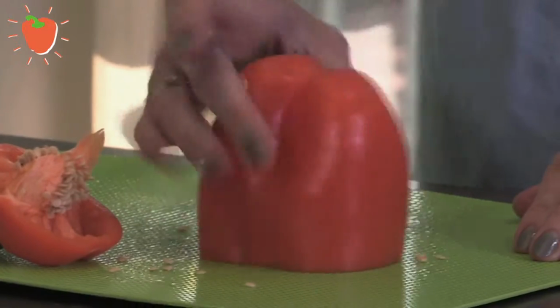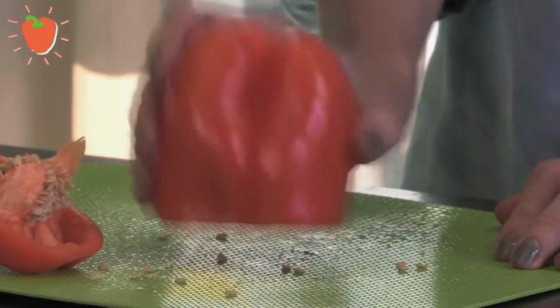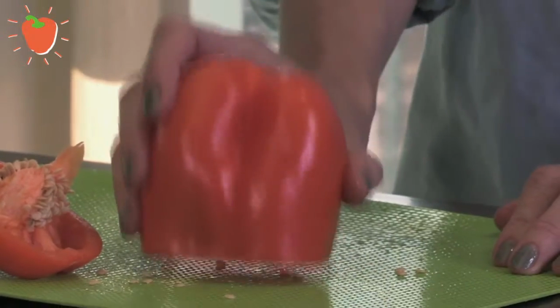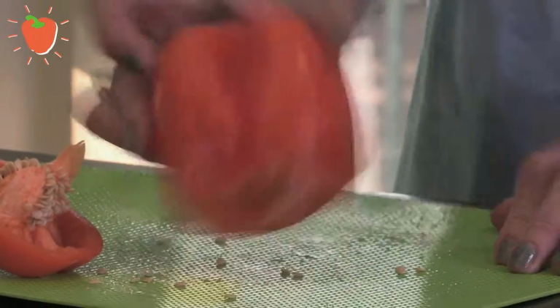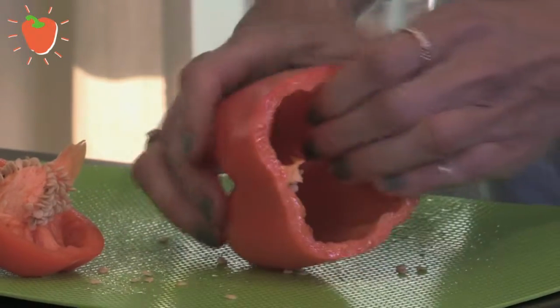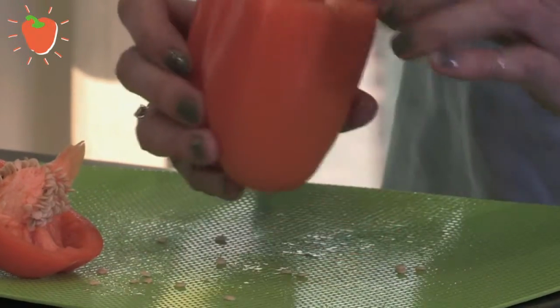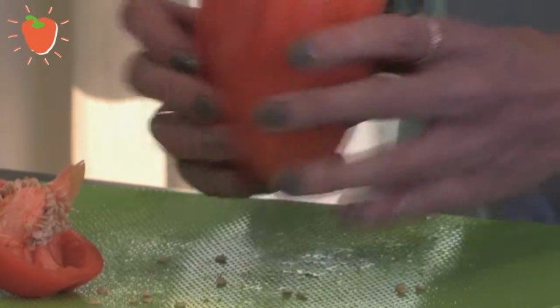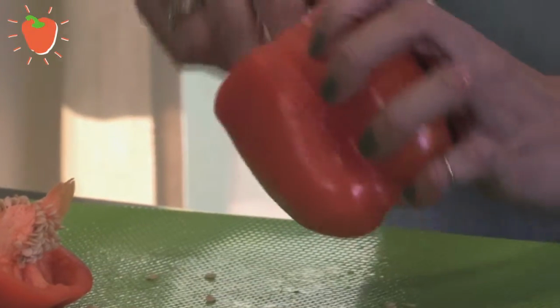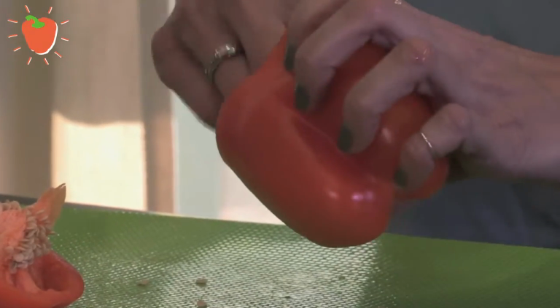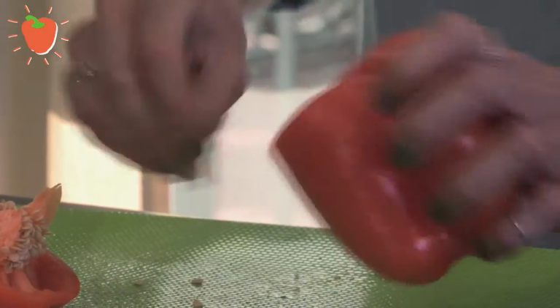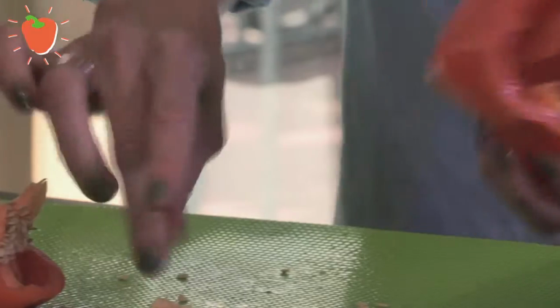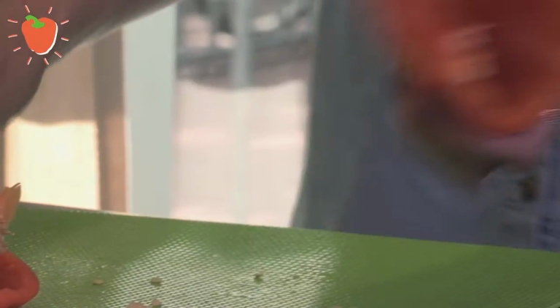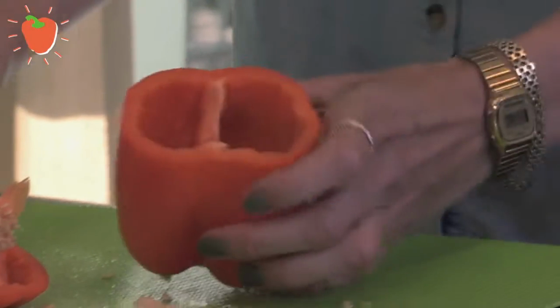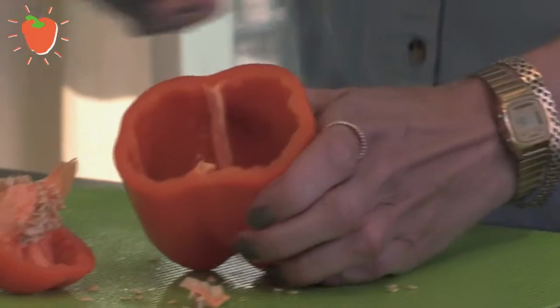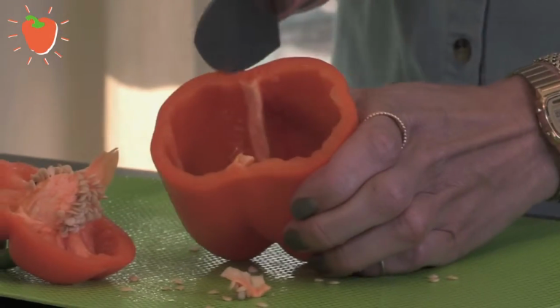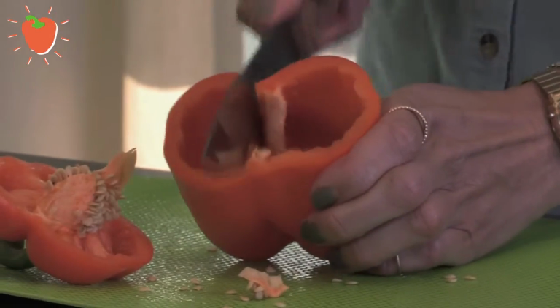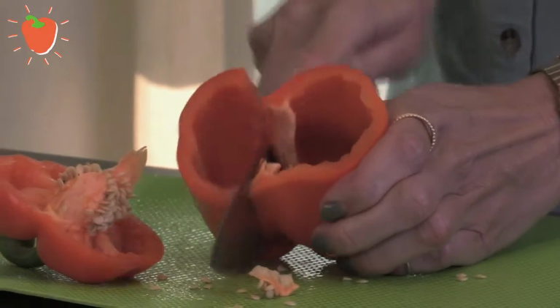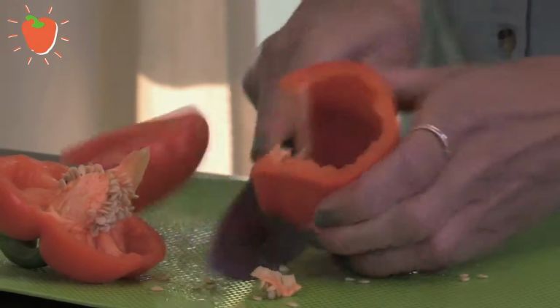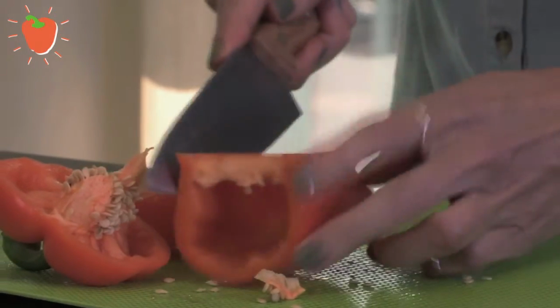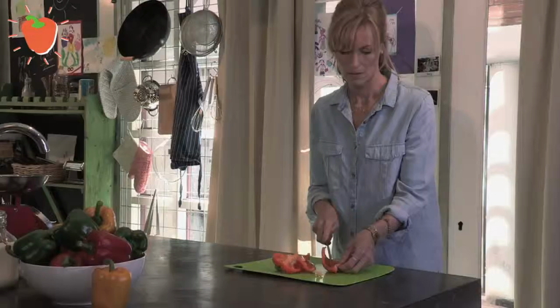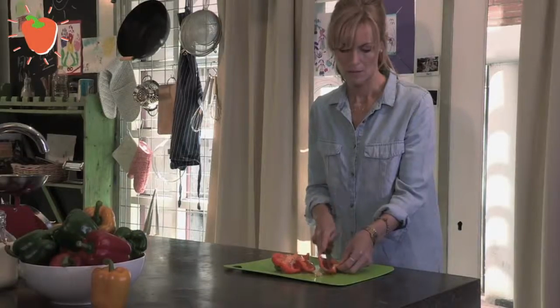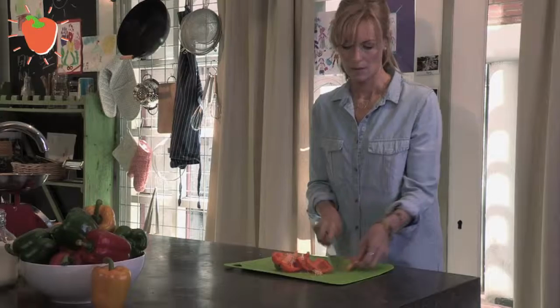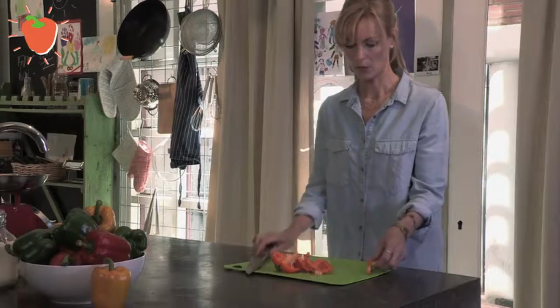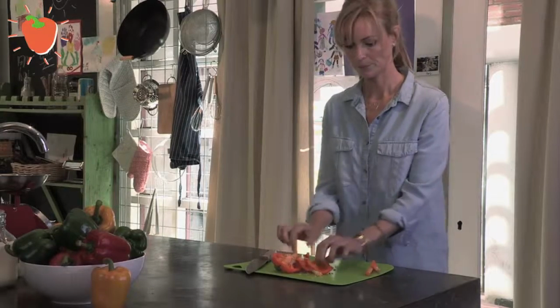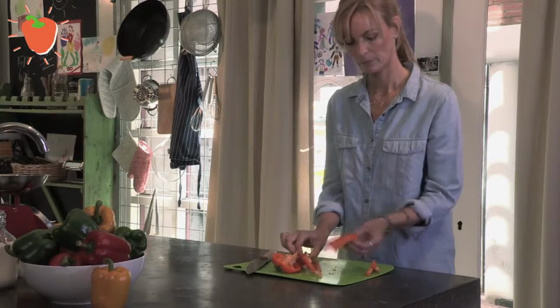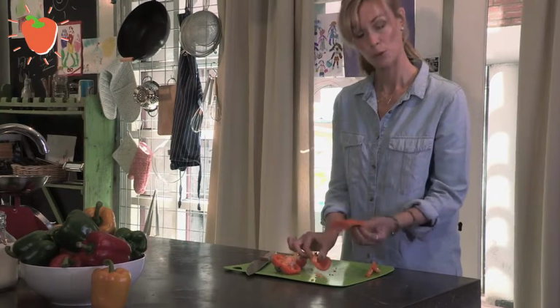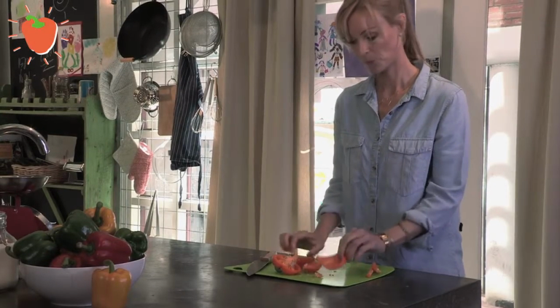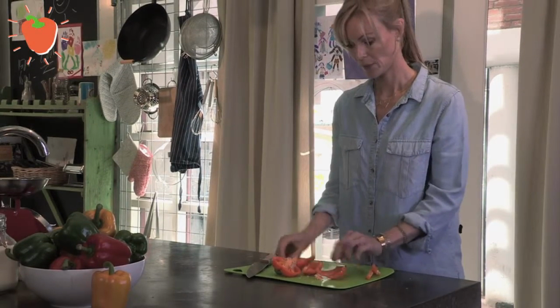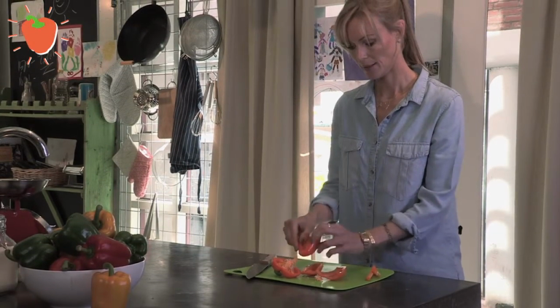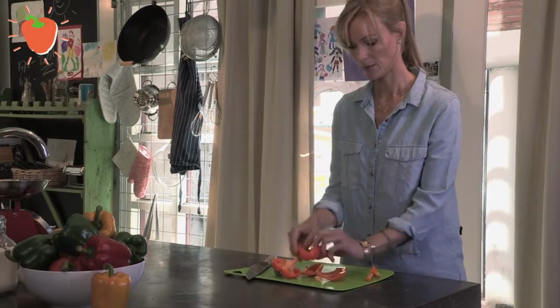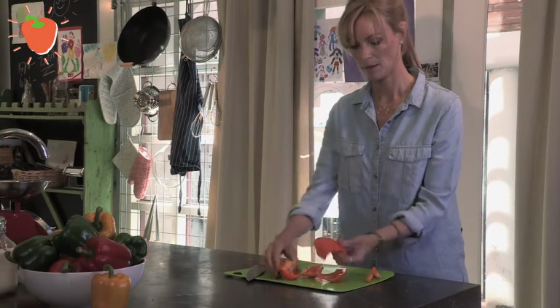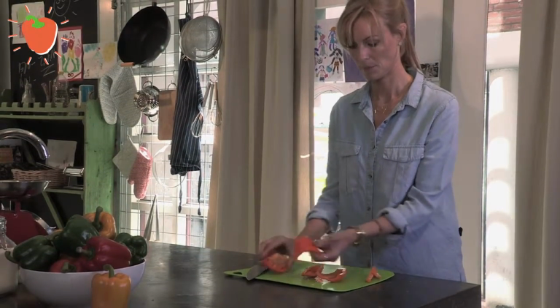Just get all the seeds out. Your pepper is ready to cut. There you go — a beautiful clean cut pepper.